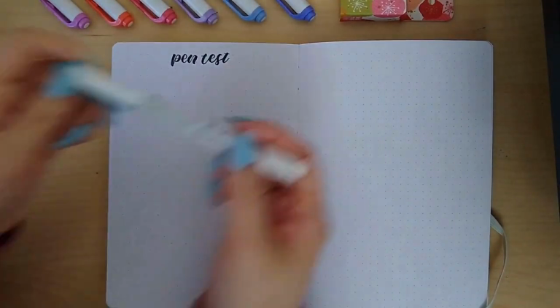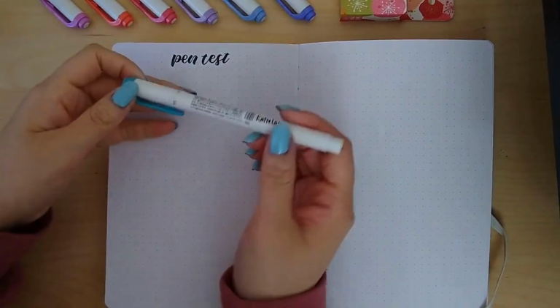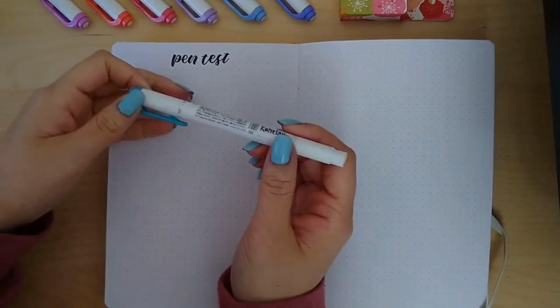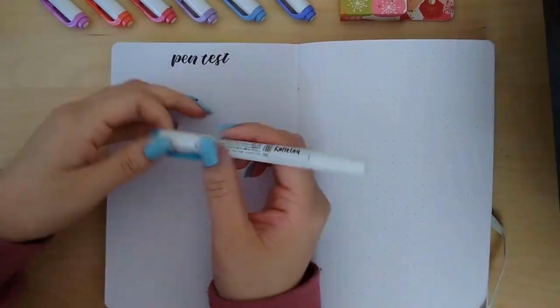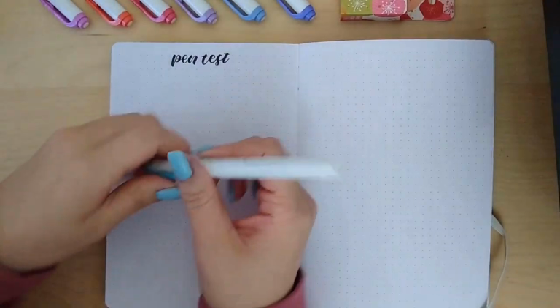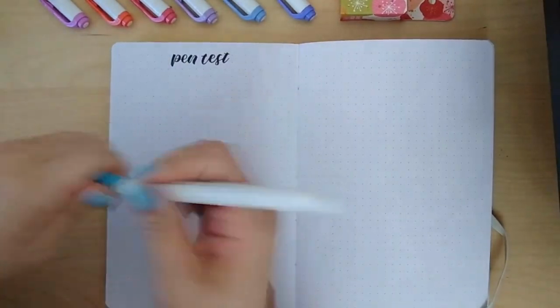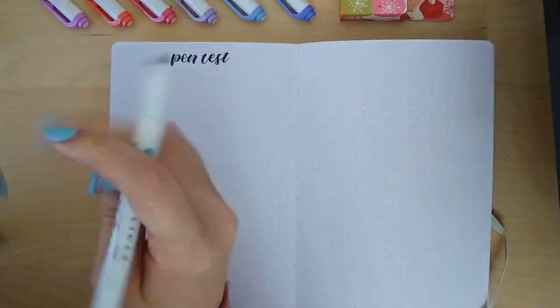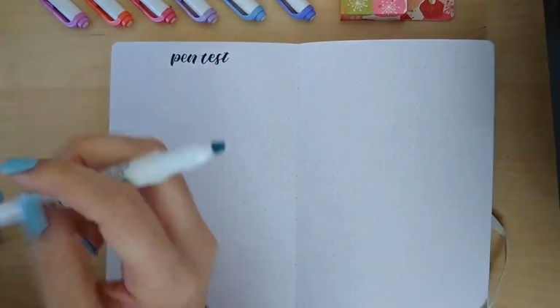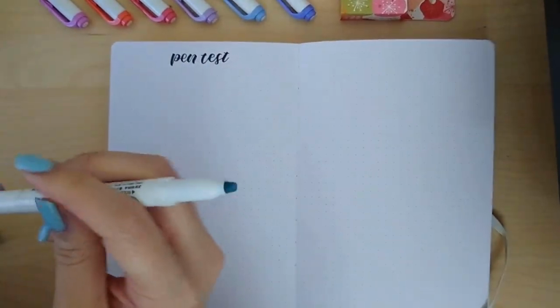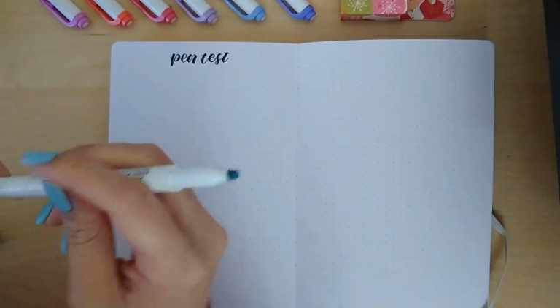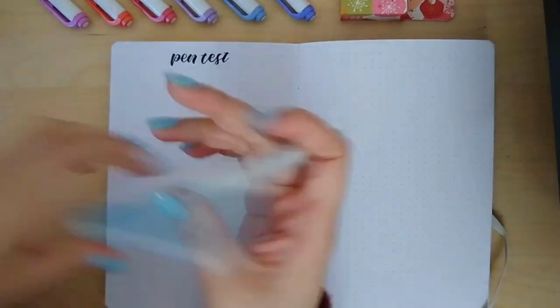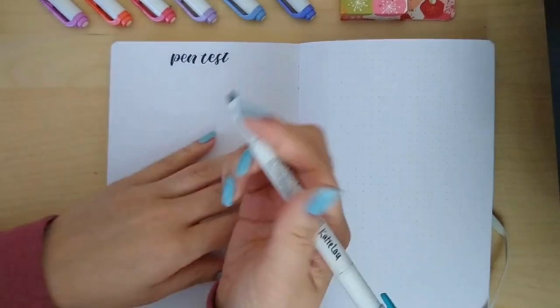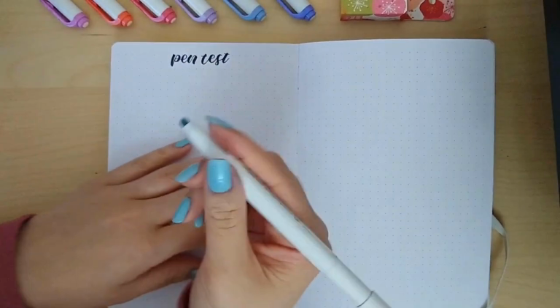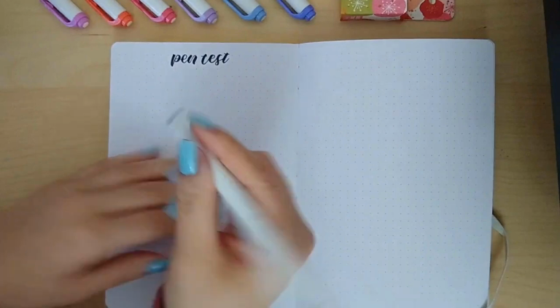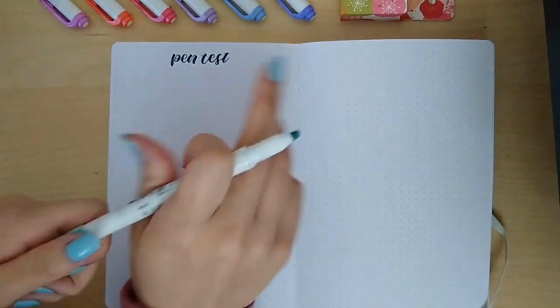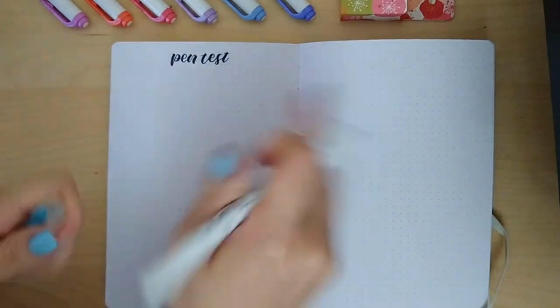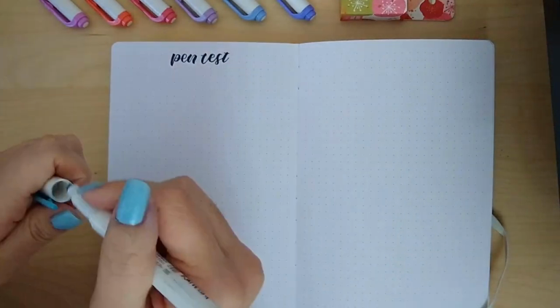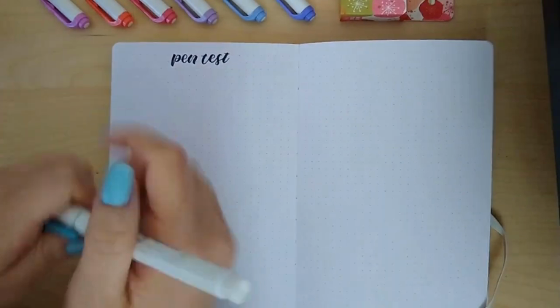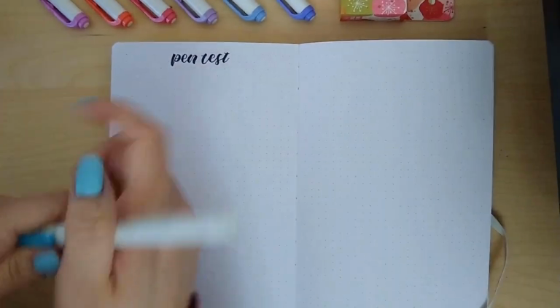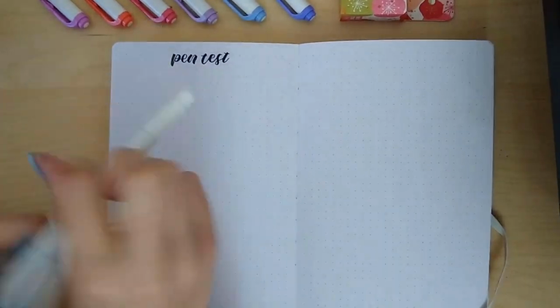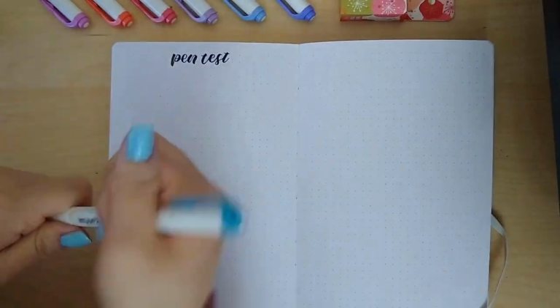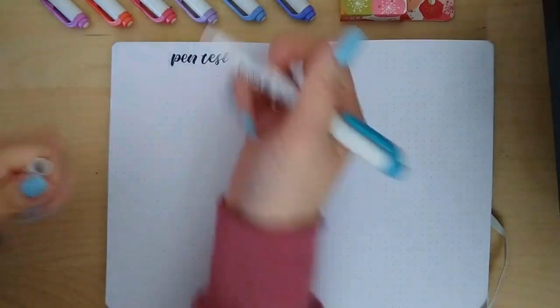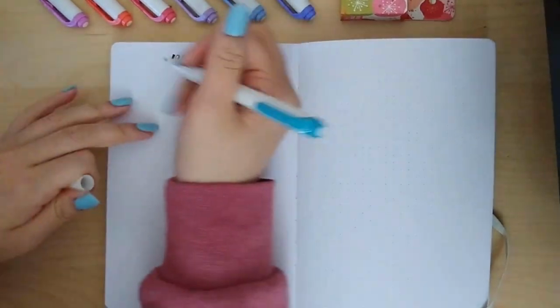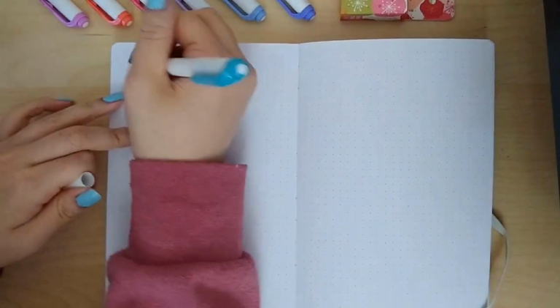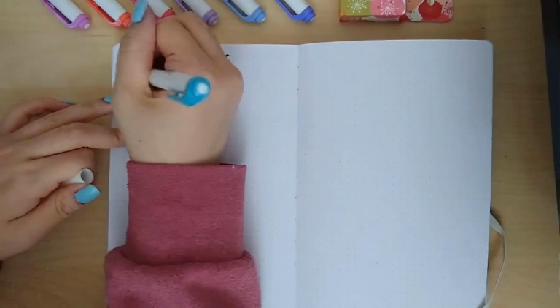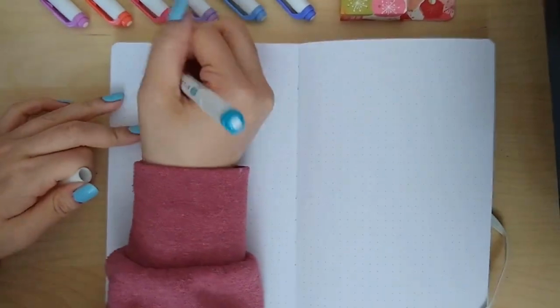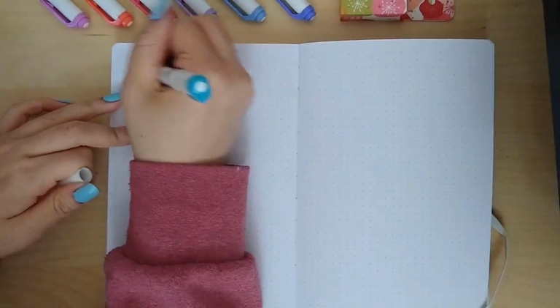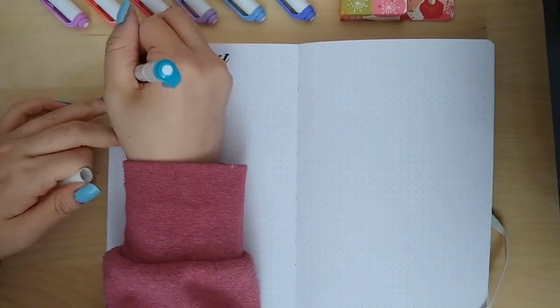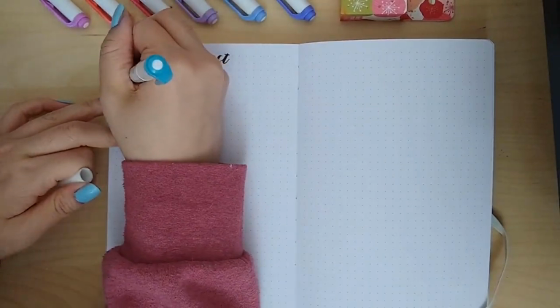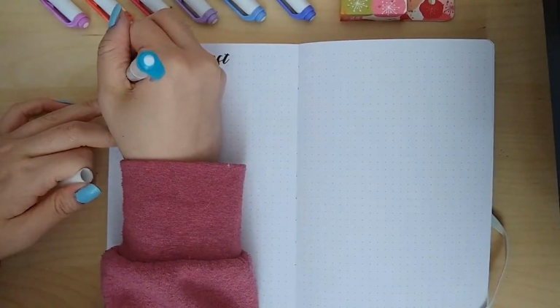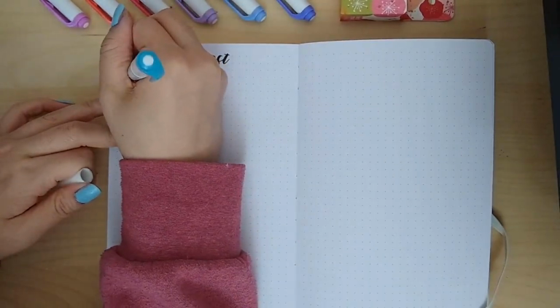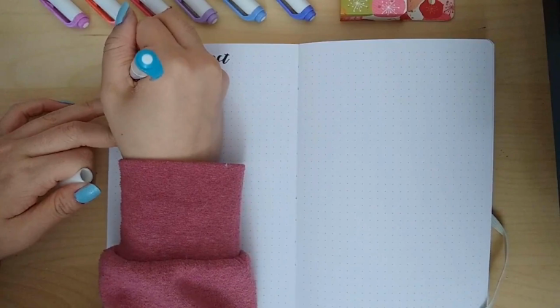The next pen we're going to be testing is the Mildliner — honestly my favorite. I use it all the time in my journal, so I'm just going to go ahead and test it to see if it bleeds.